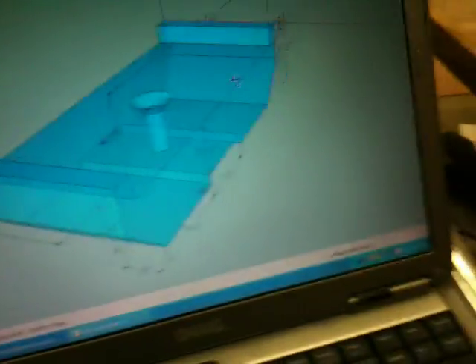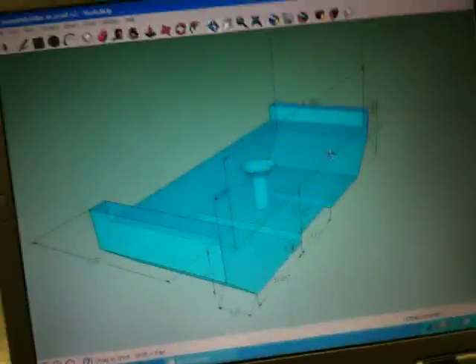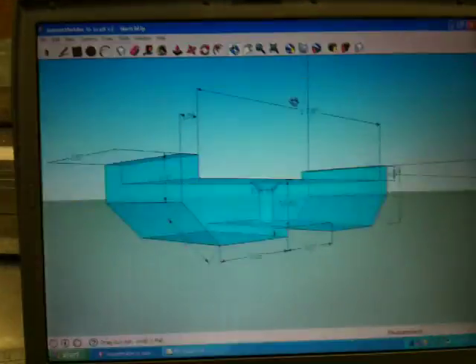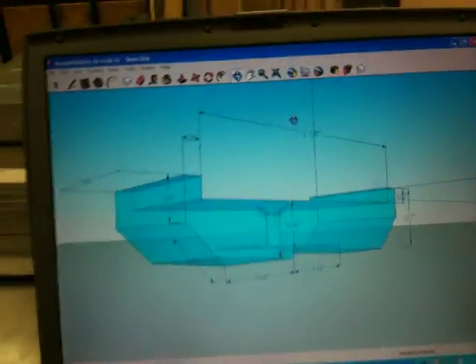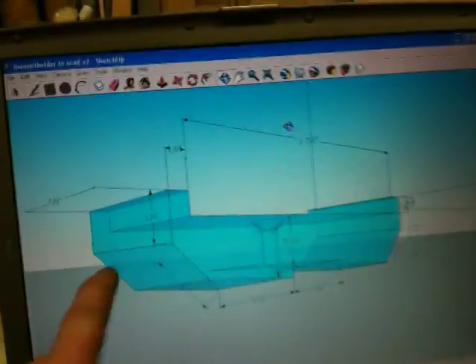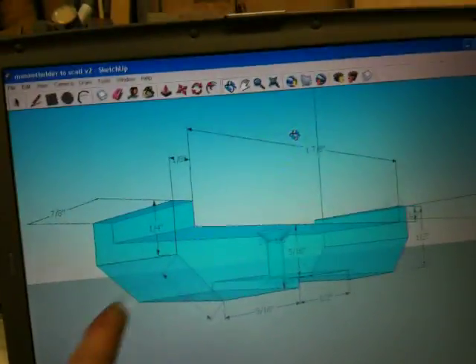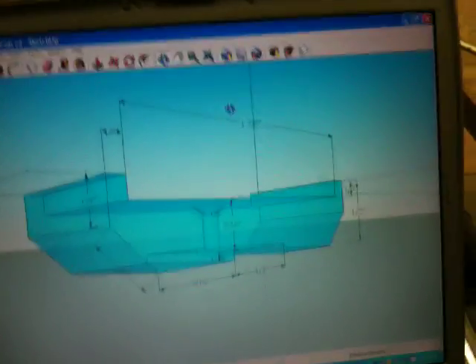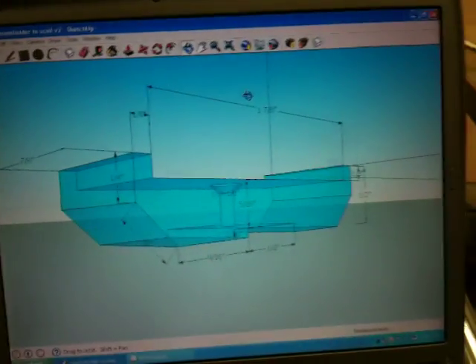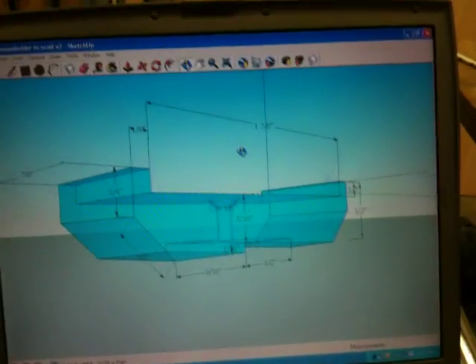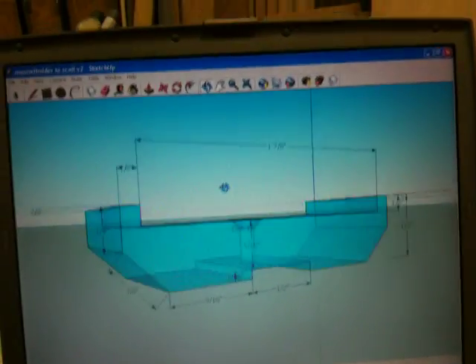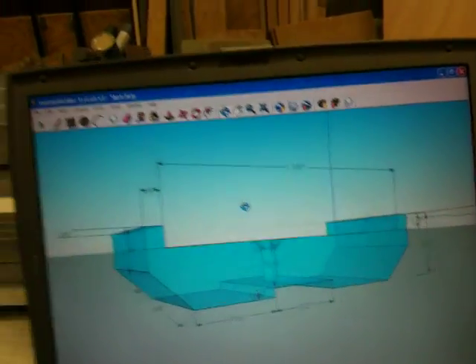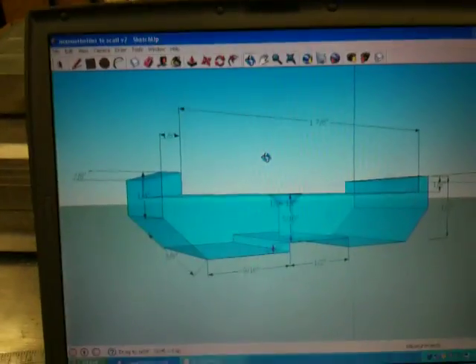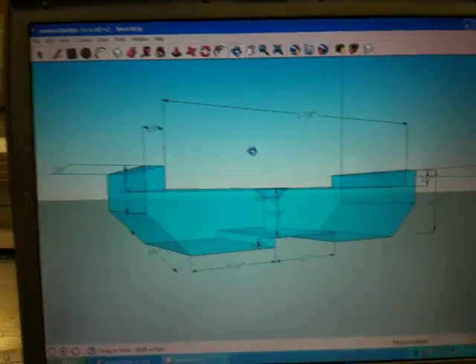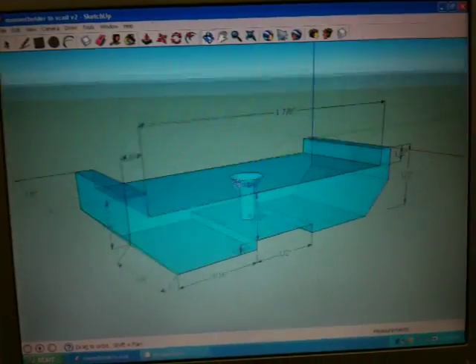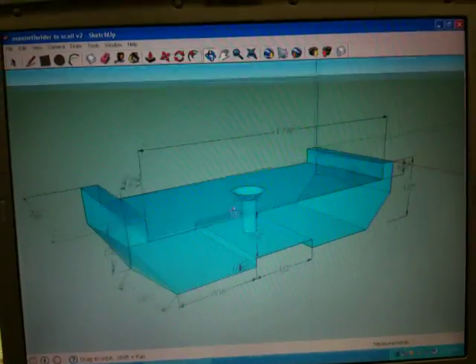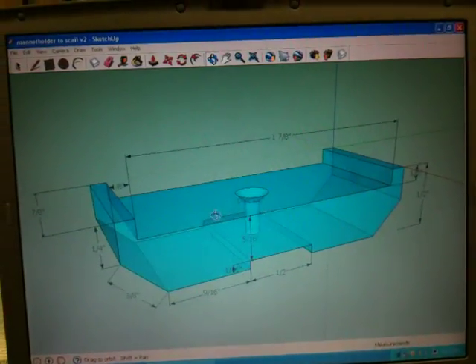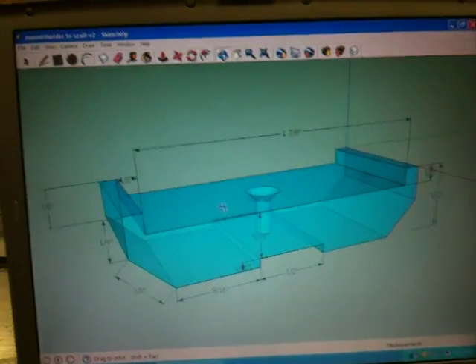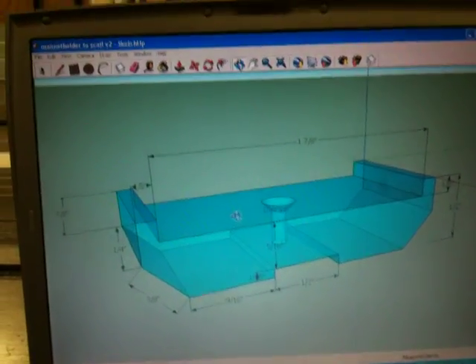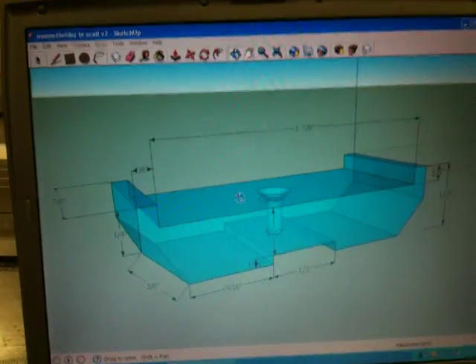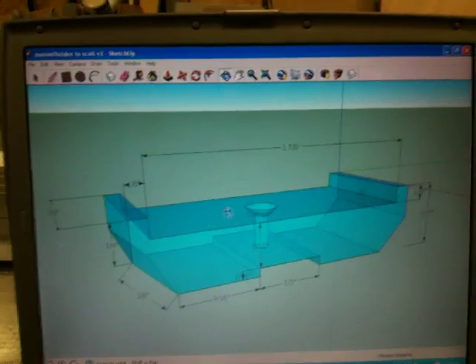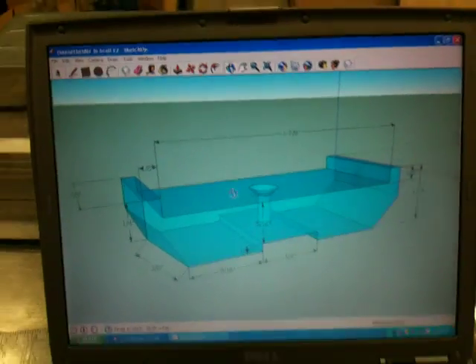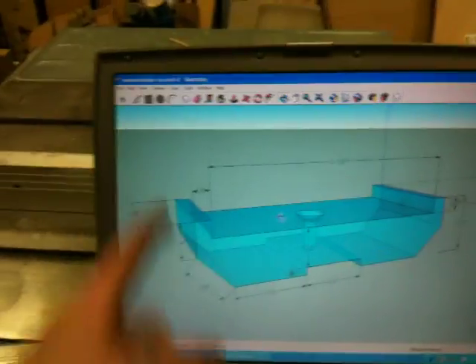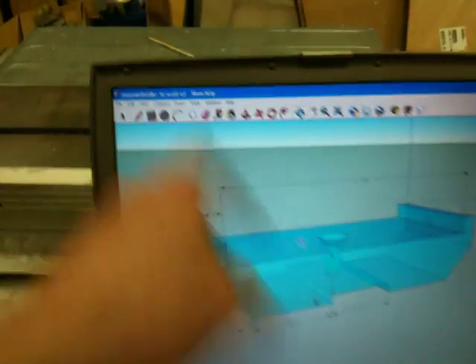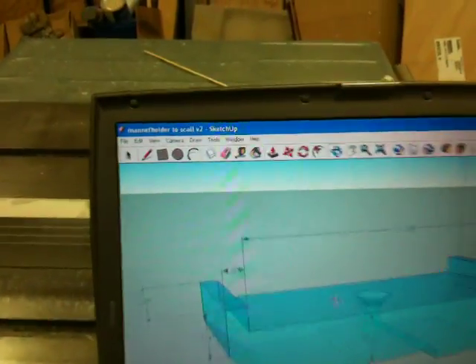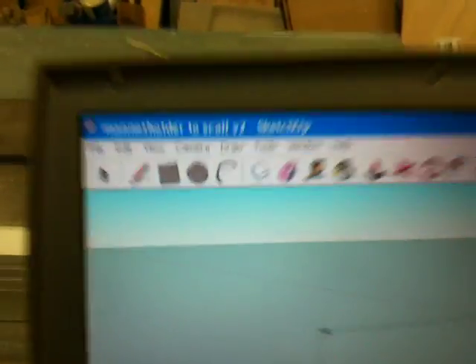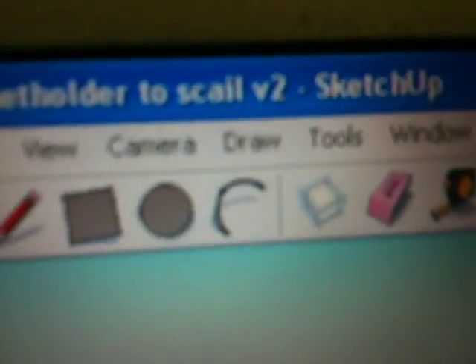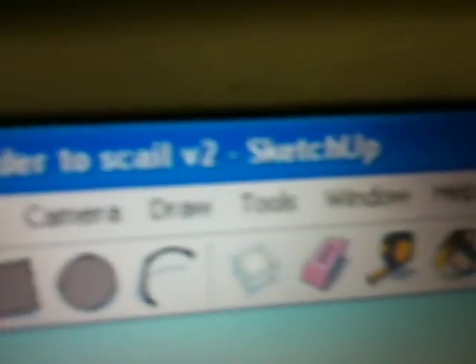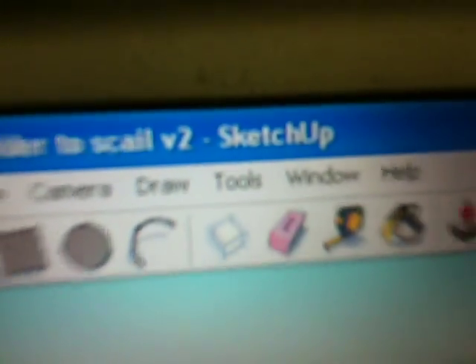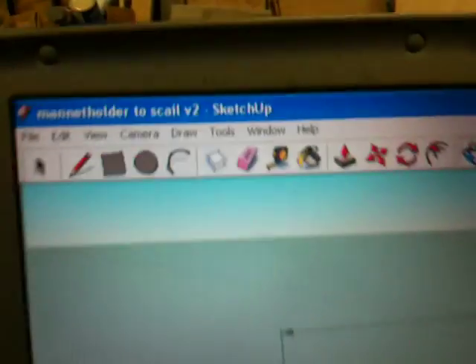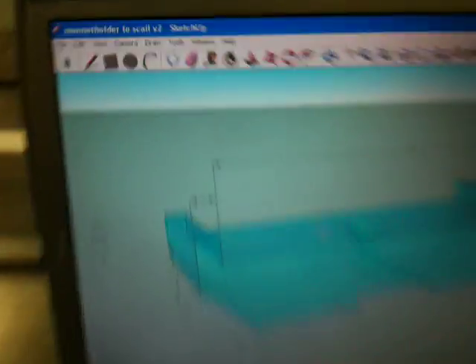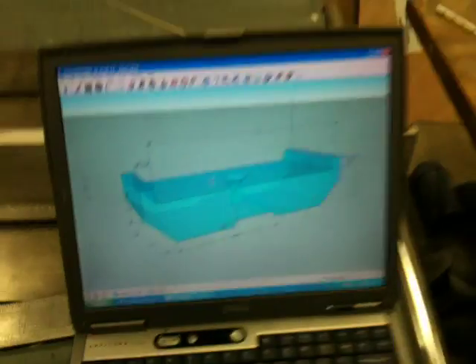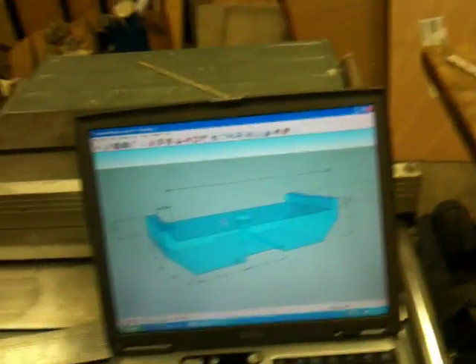Now I designed the corners here, but my table saw isn't going to cut that properly the way I want it, so I am just going to leave it square. This program is called SketchUp — Google makes it and it is free. It is a pretty cool program.